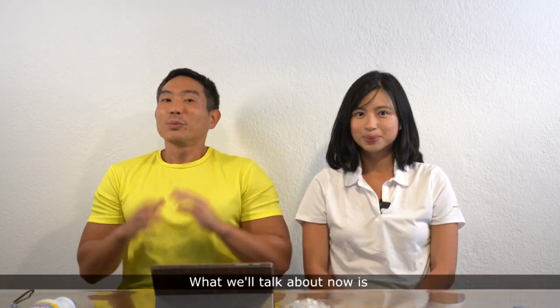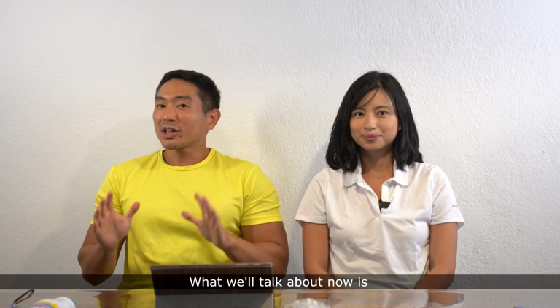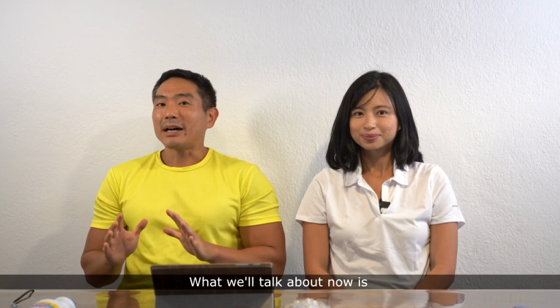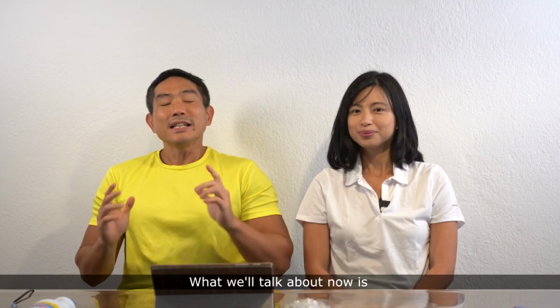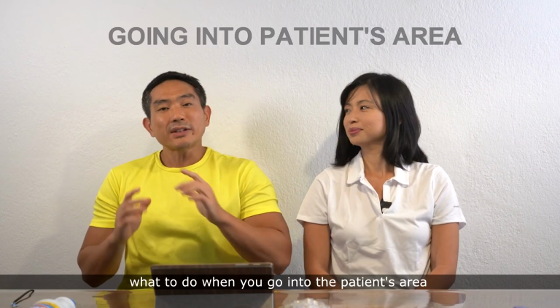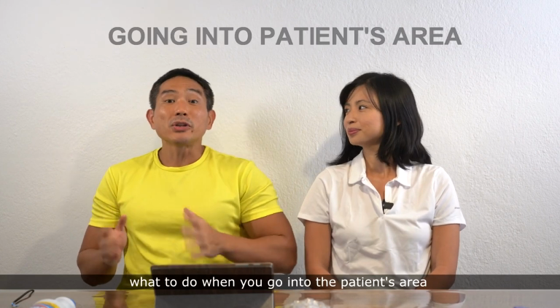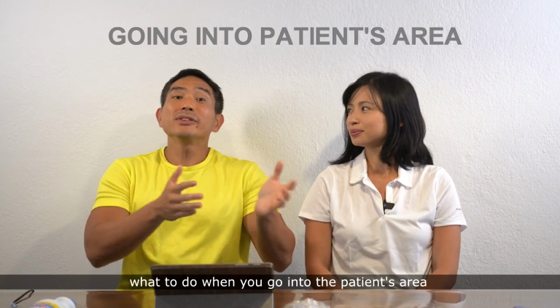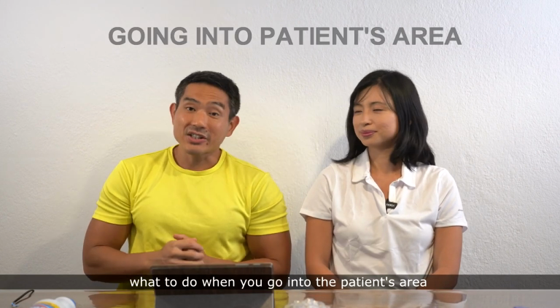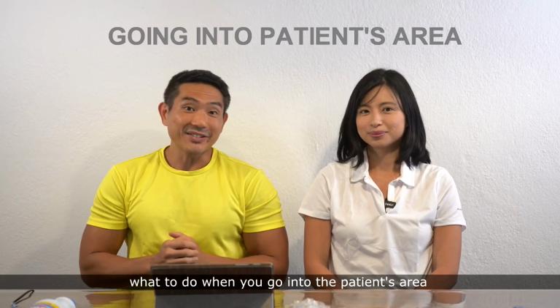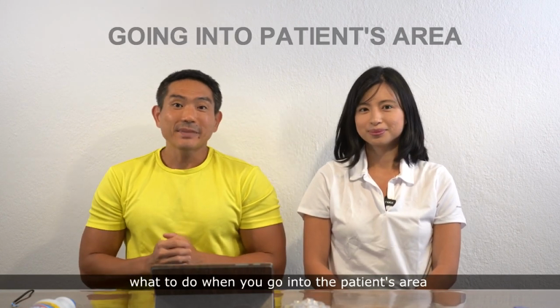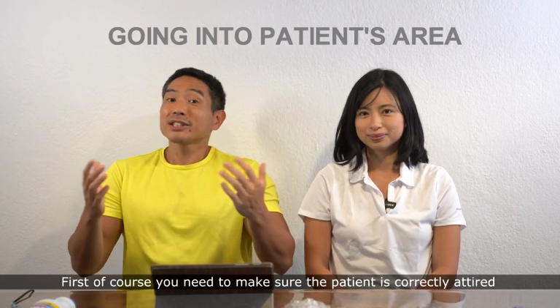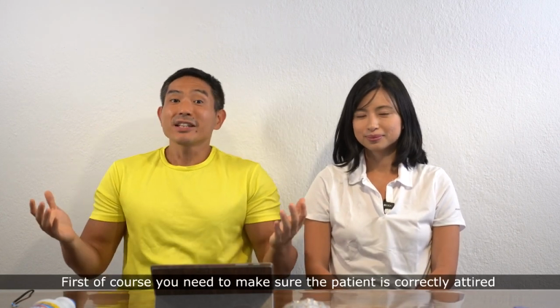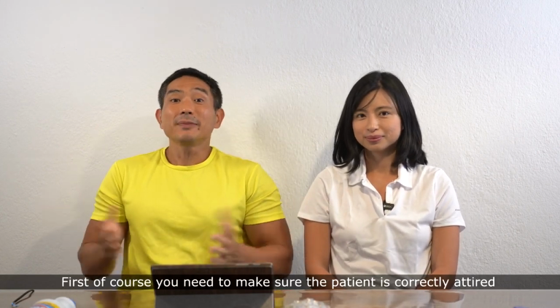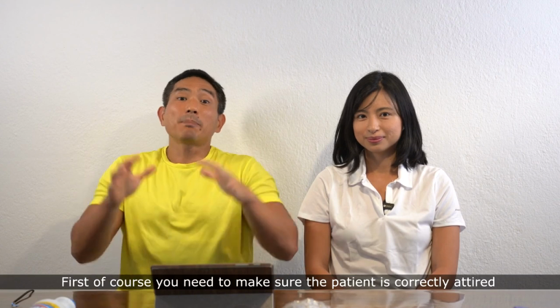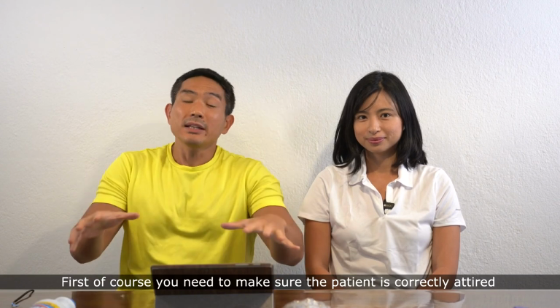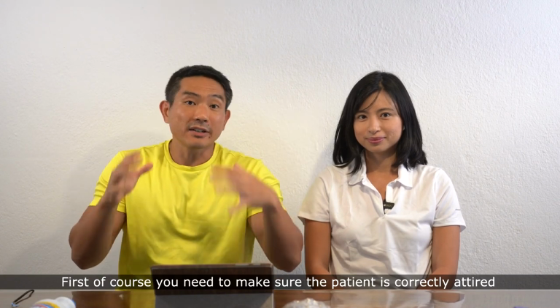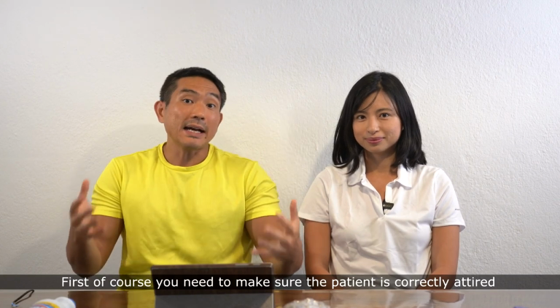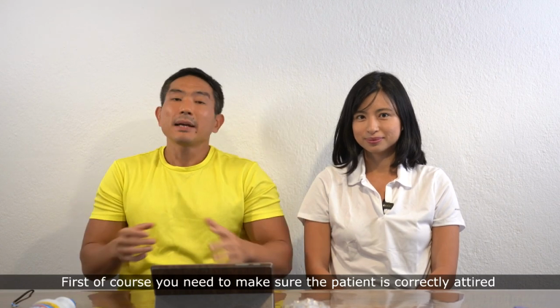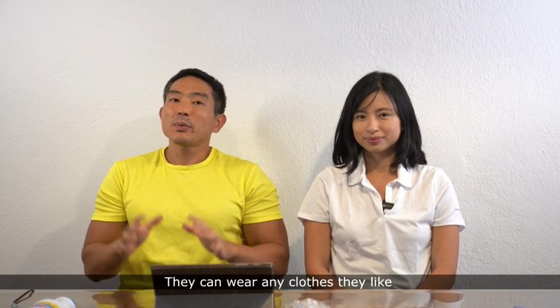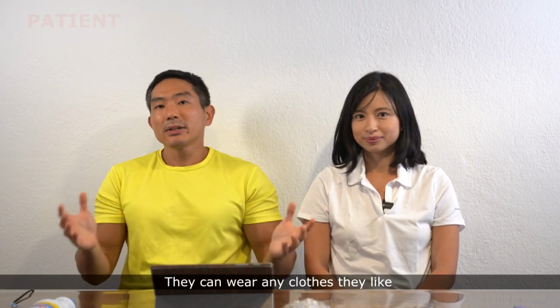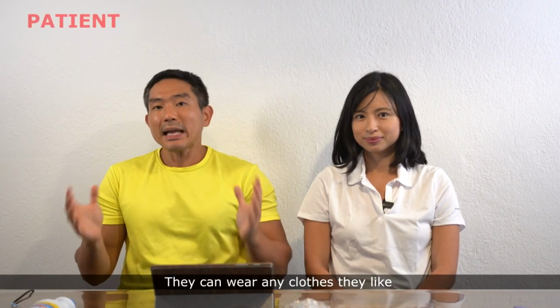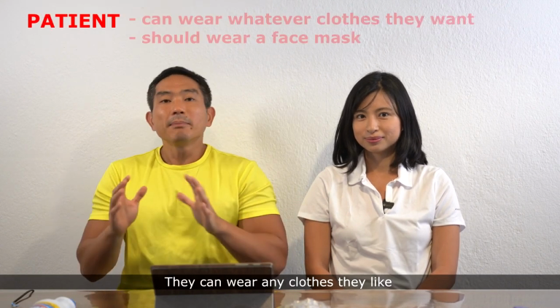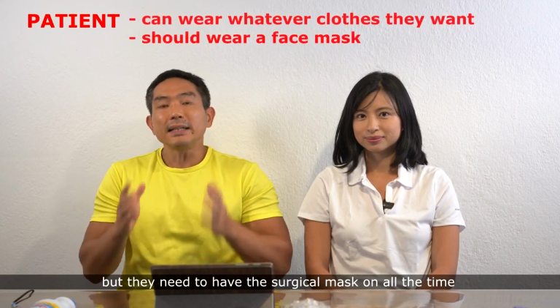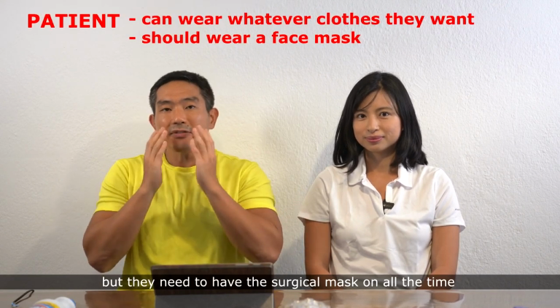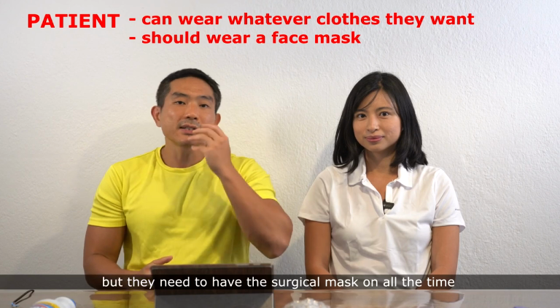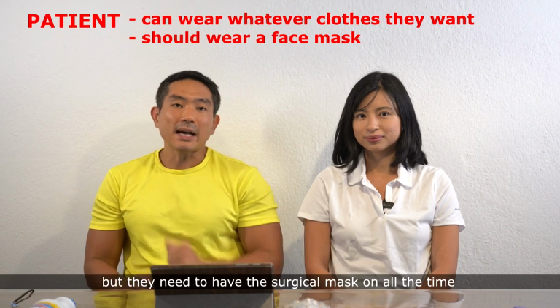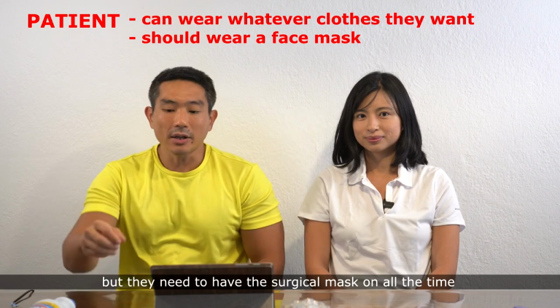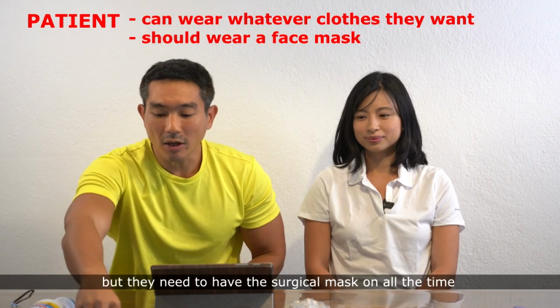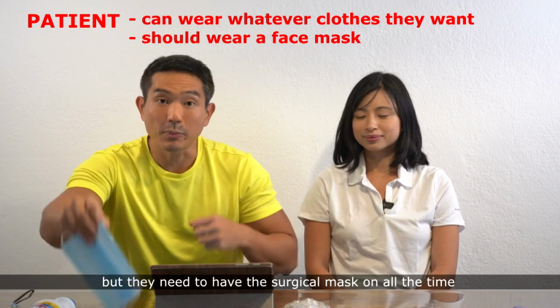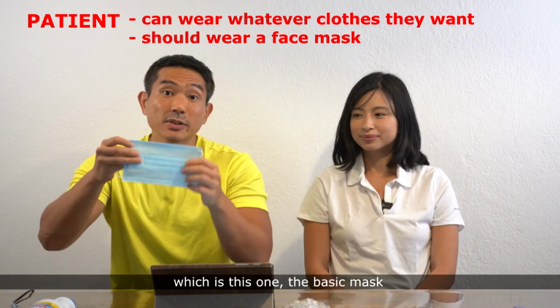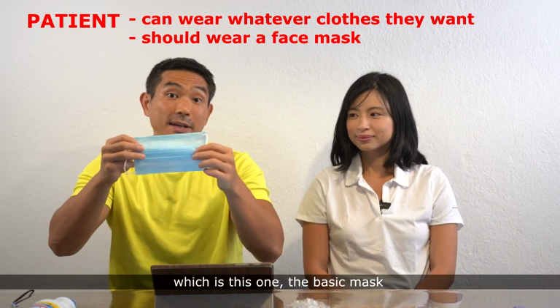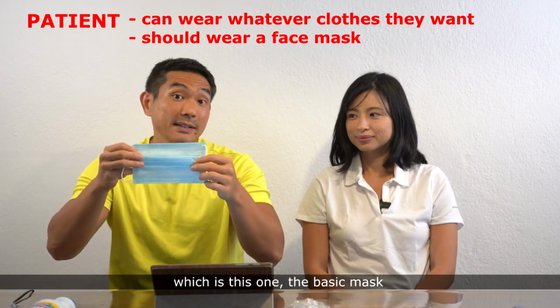What we'll talk about now is what to do when you go into the patient's area. First, of course, you need to make sure the patient is correctly attired. They can wear any clothes they like, but they need to have the surgical mask on at all times — the basic mask.